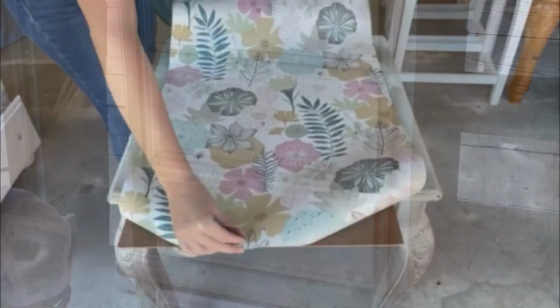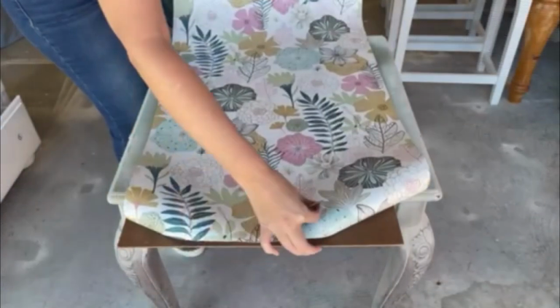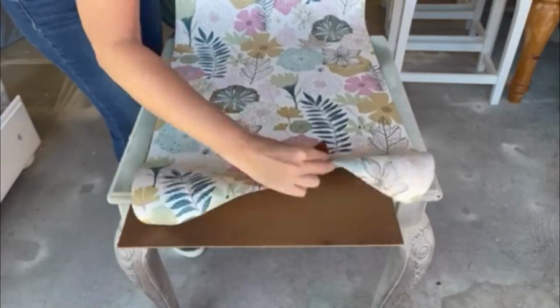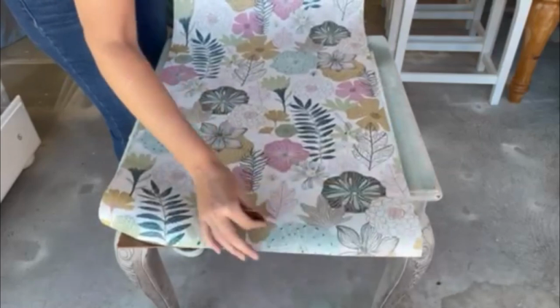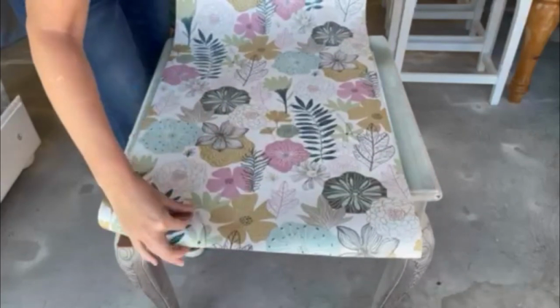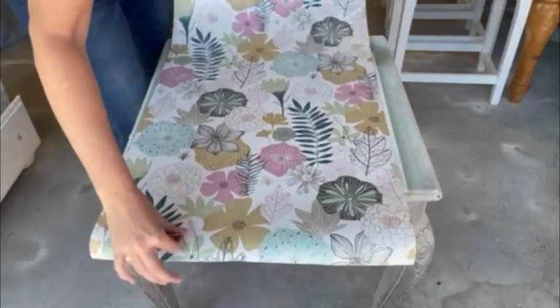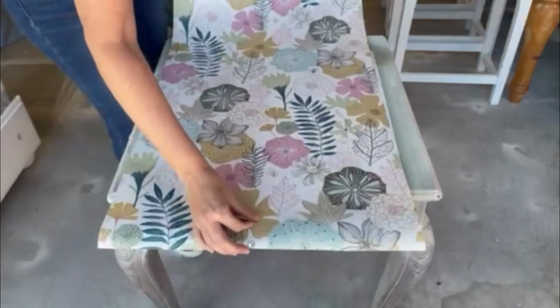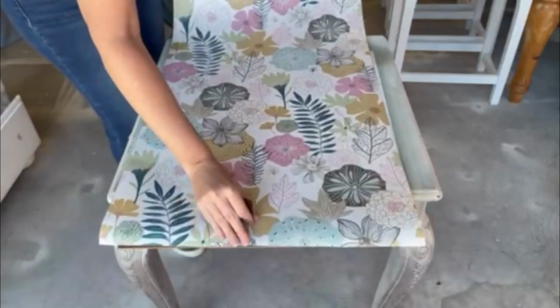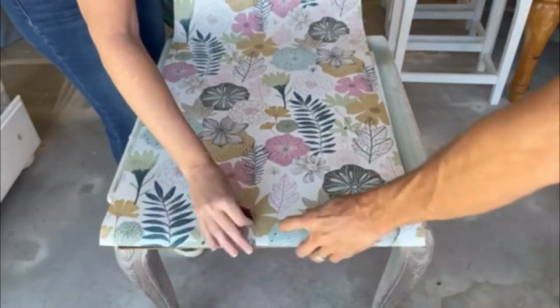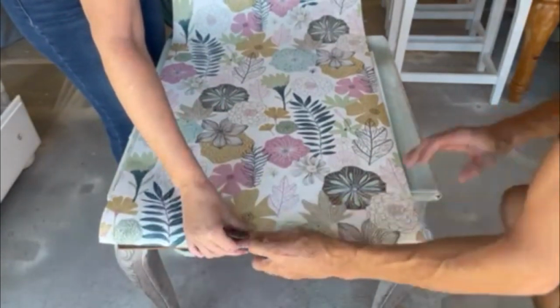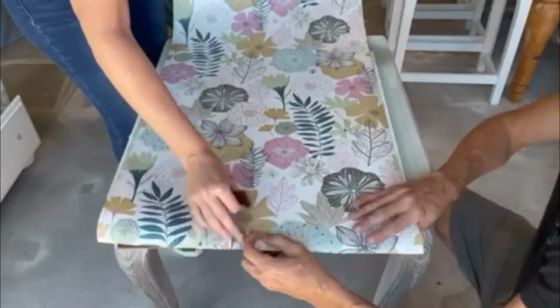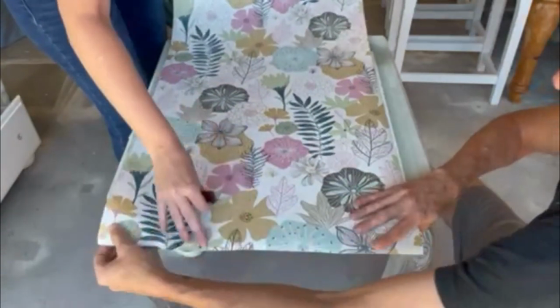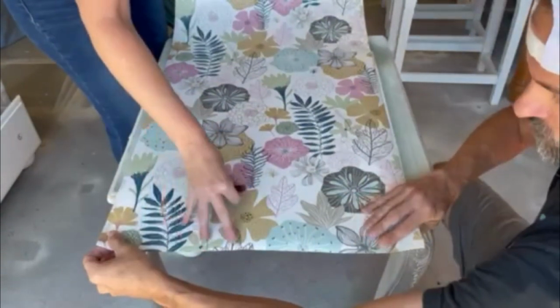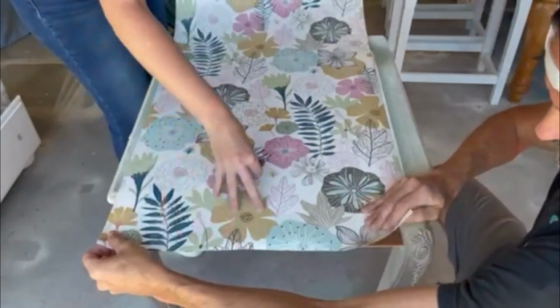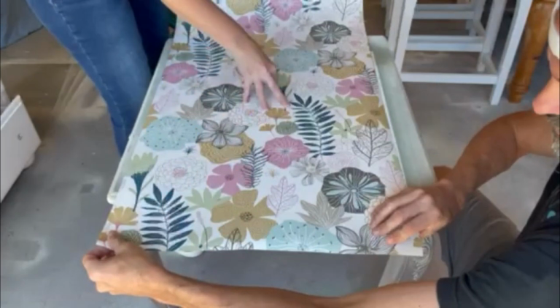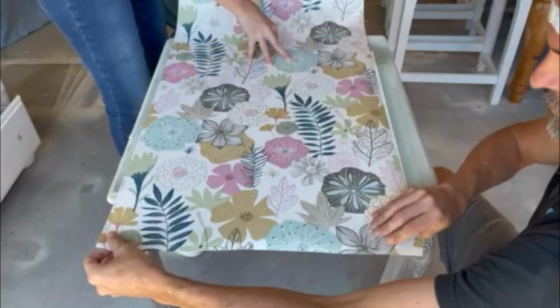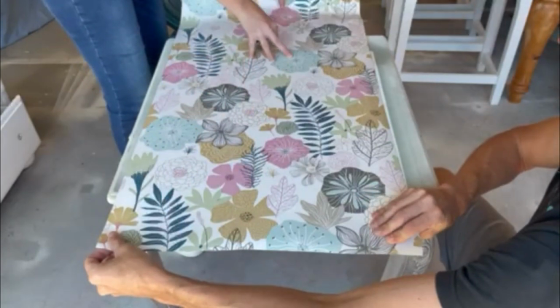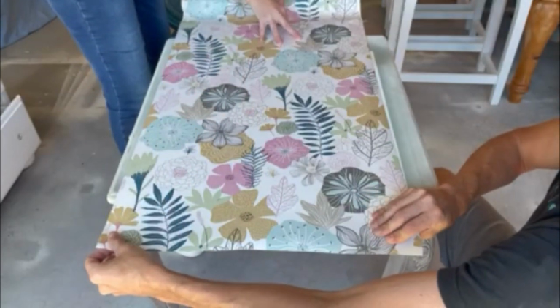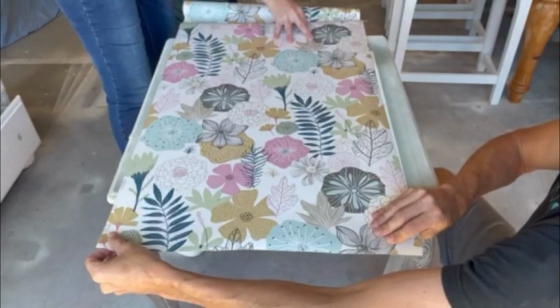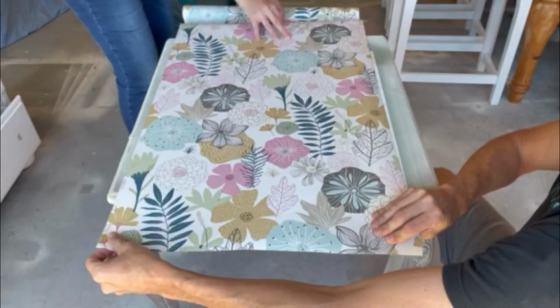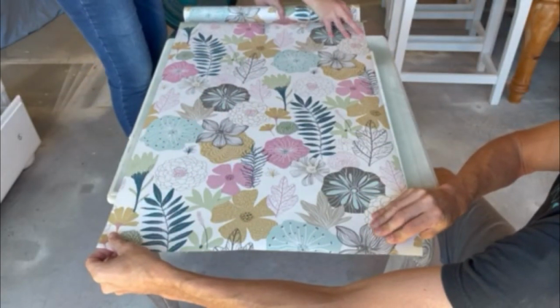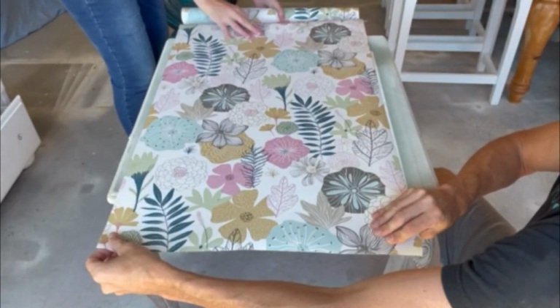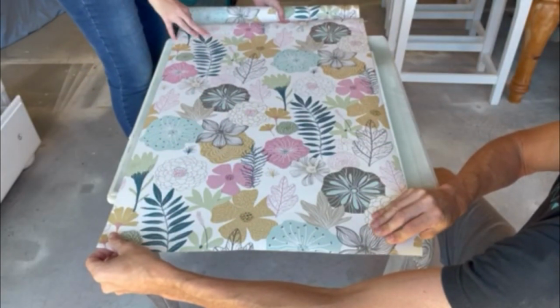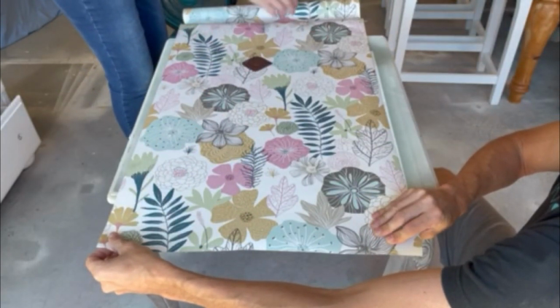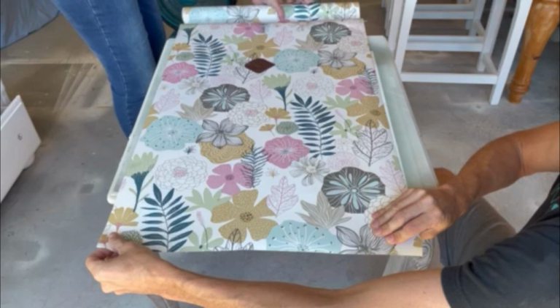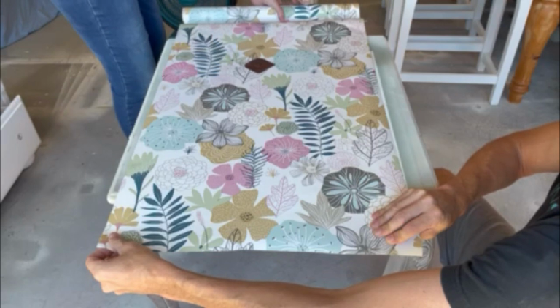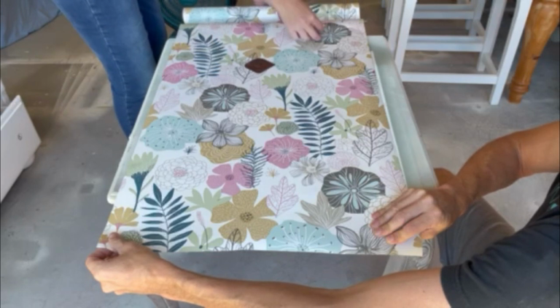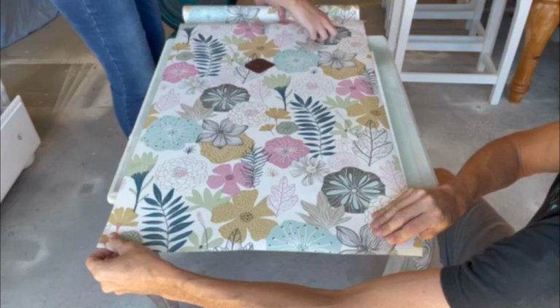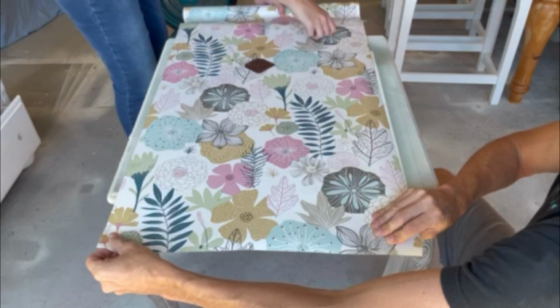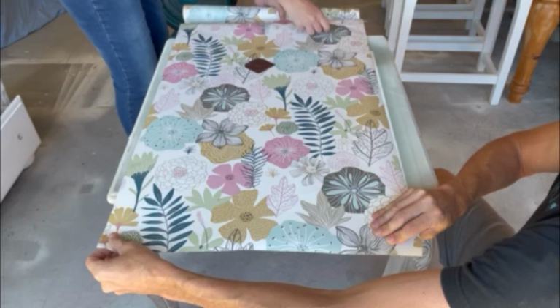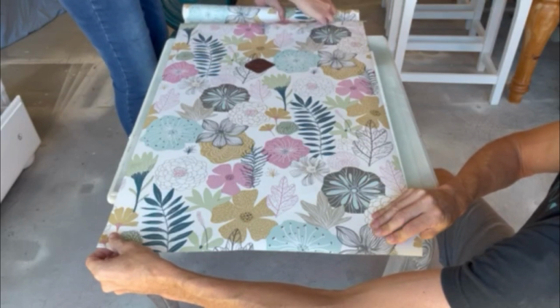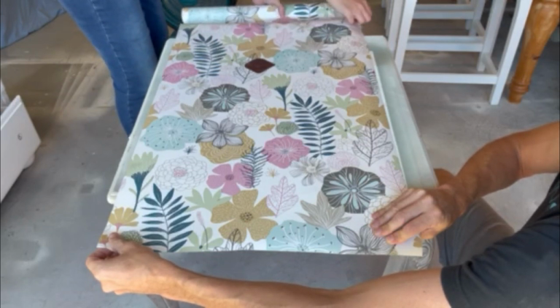She also picked out the peel and stick wallpaper that I used on a secretary desk not too long ago over on our YouTube channel, and luckily for her I had plenty of this leftover. We just peeled and stuck this on to the backing.